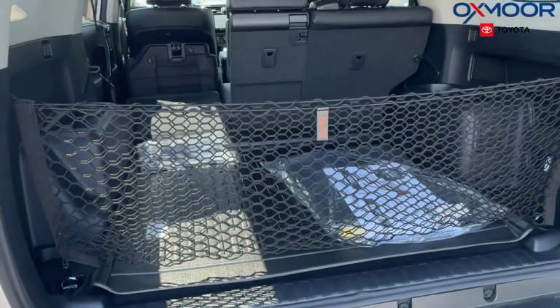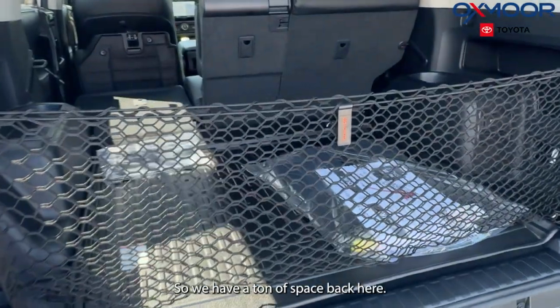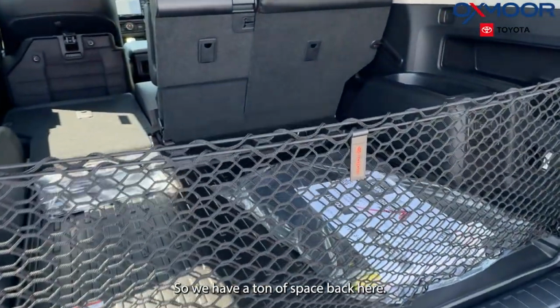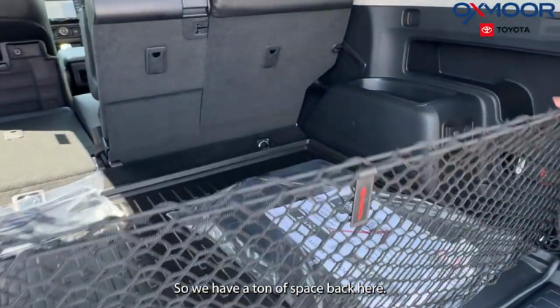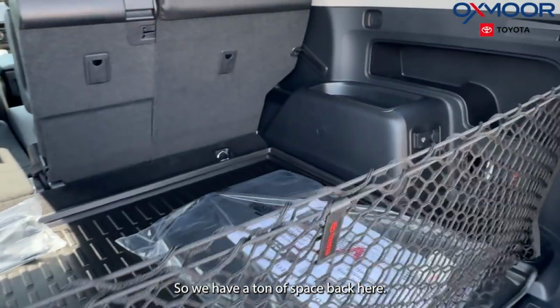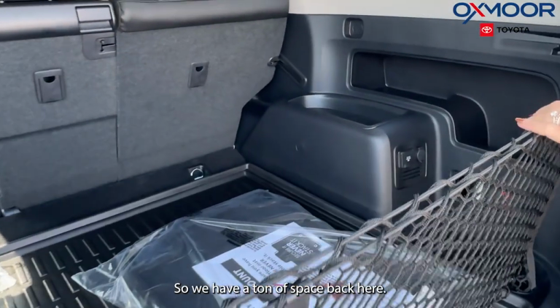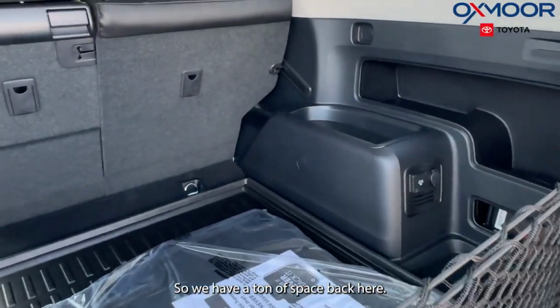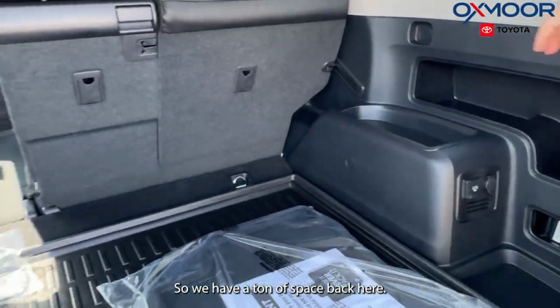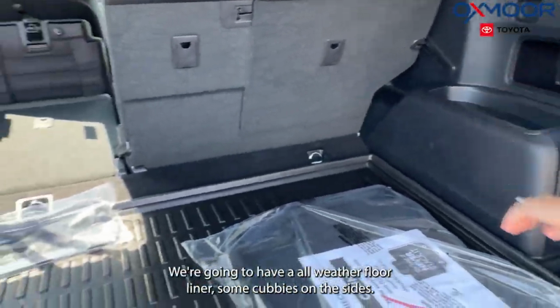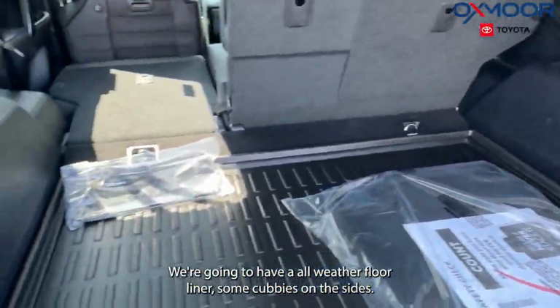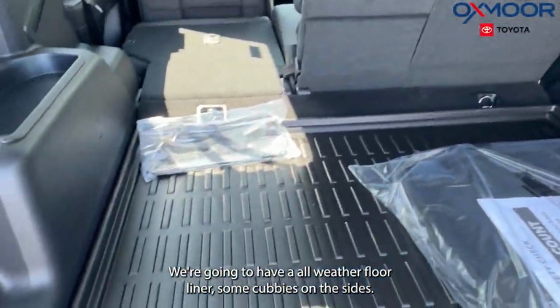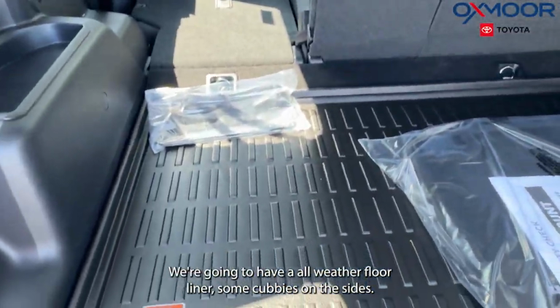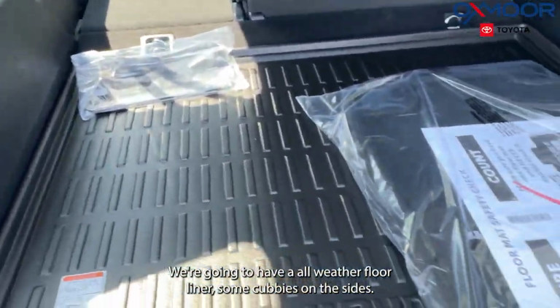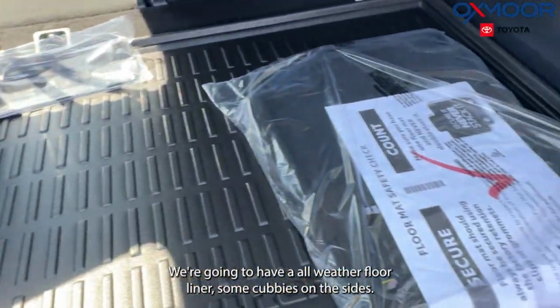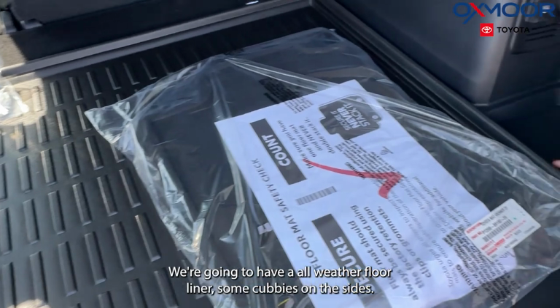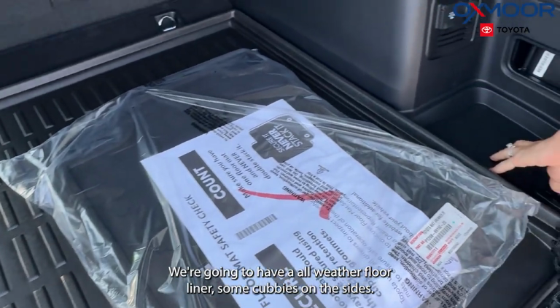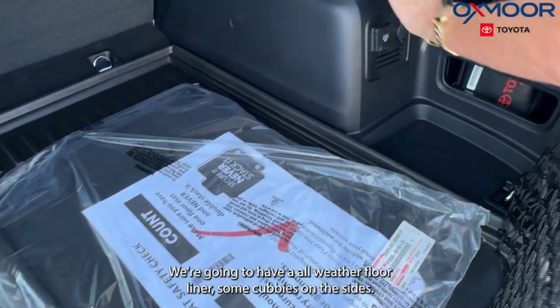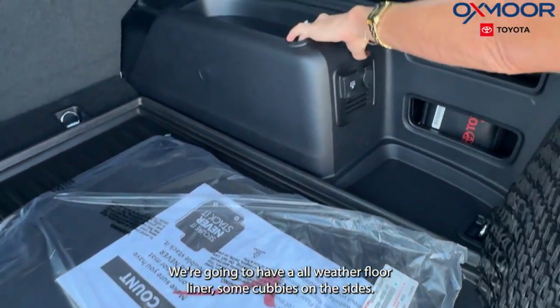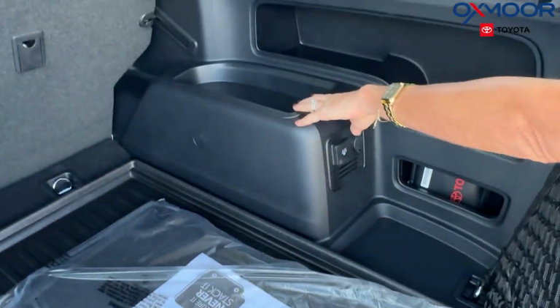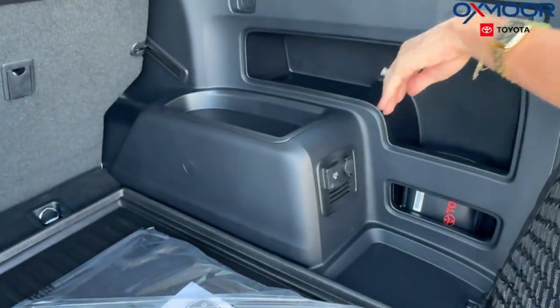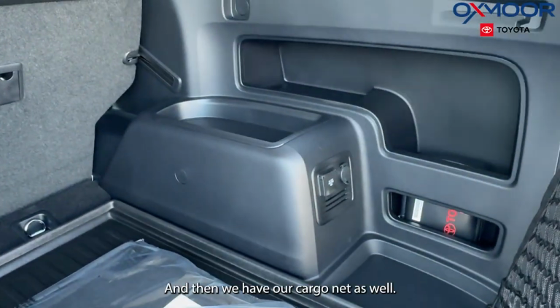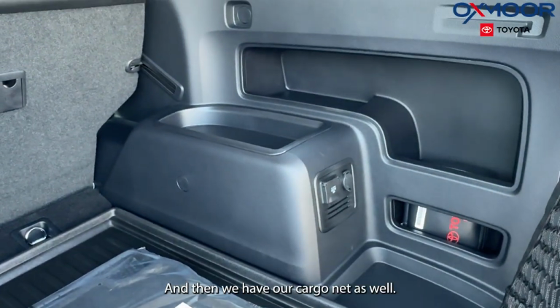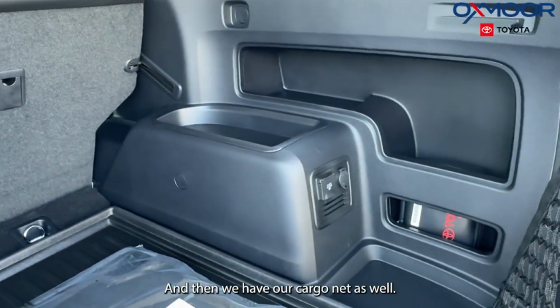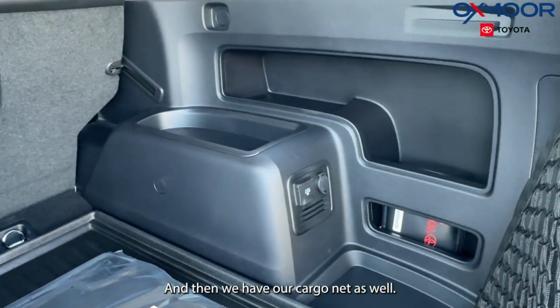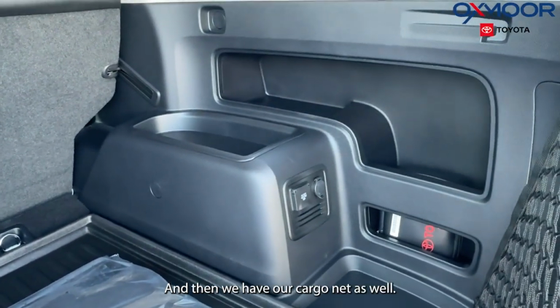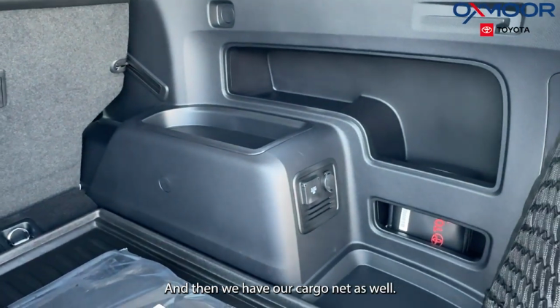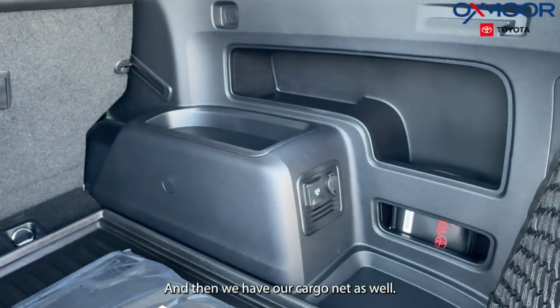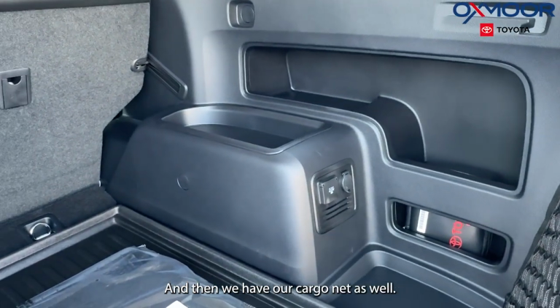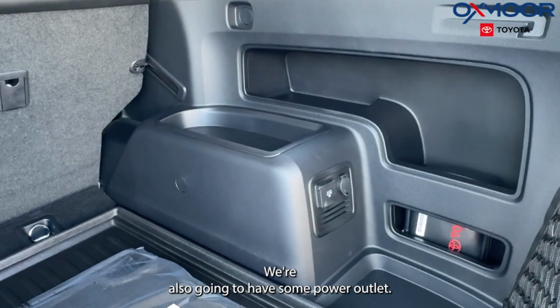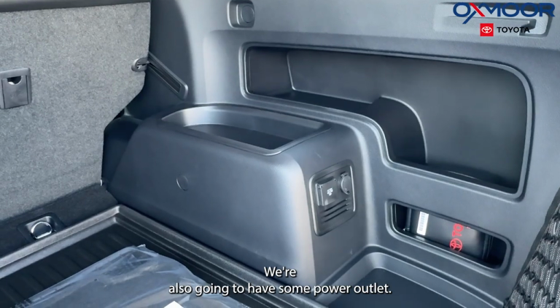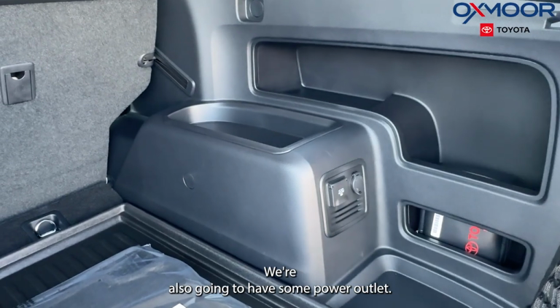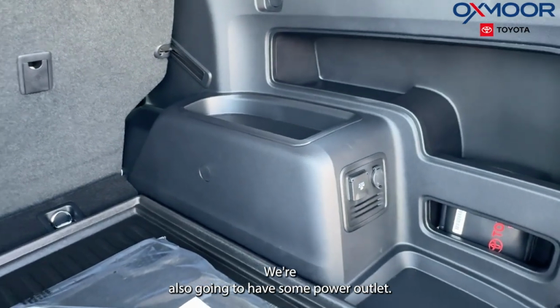We have a ton of space back here. We're going to have an all-weather floor liner, some cubbies on the sides, and we have our cargo net as well. We're also going to have some power outlets.